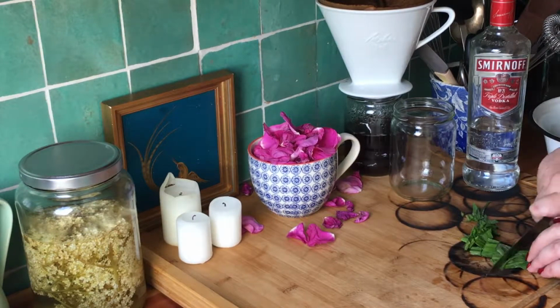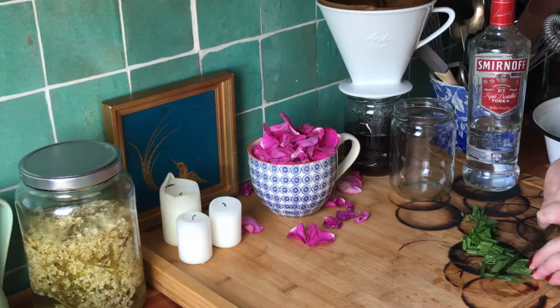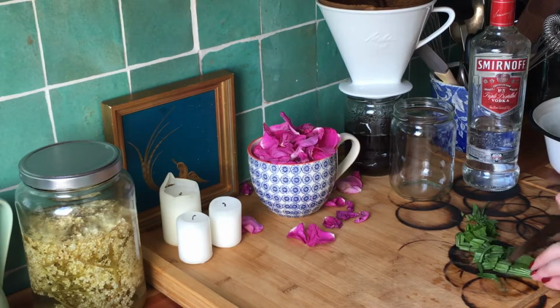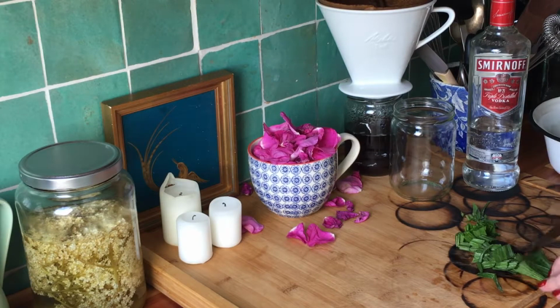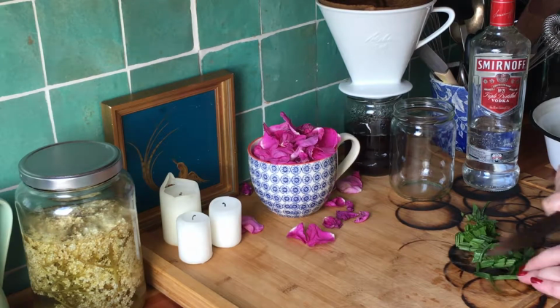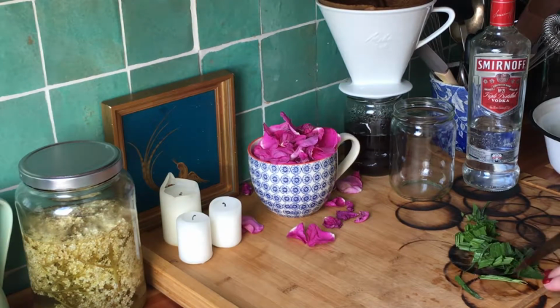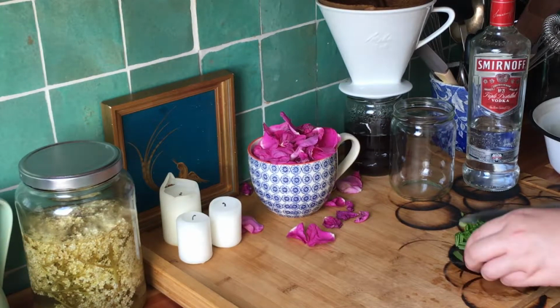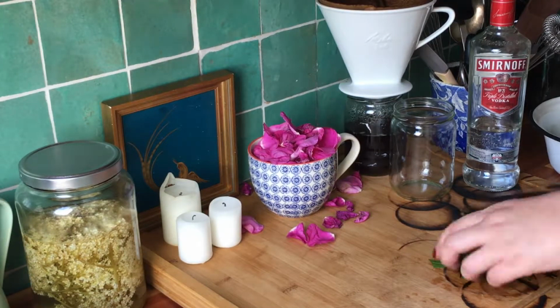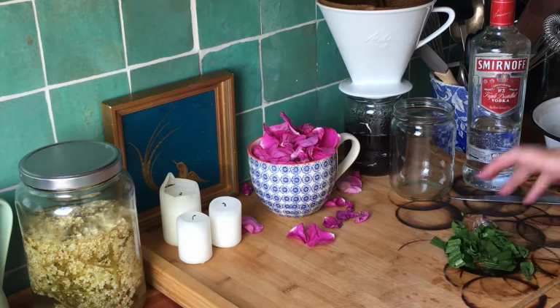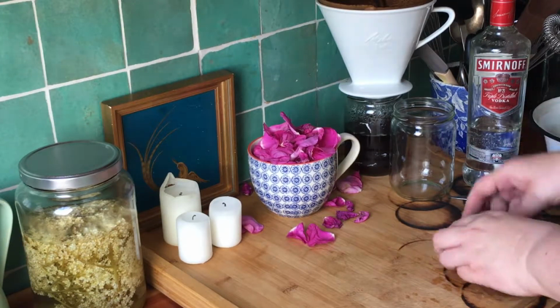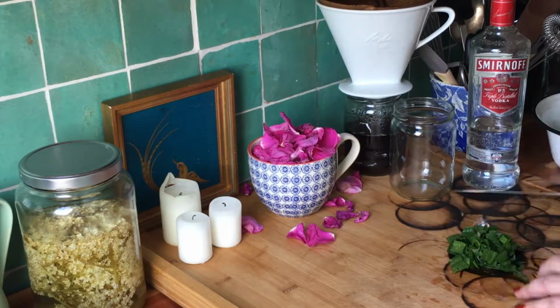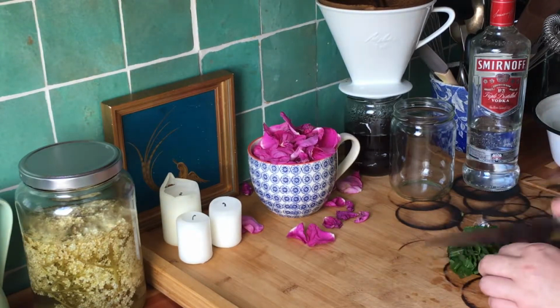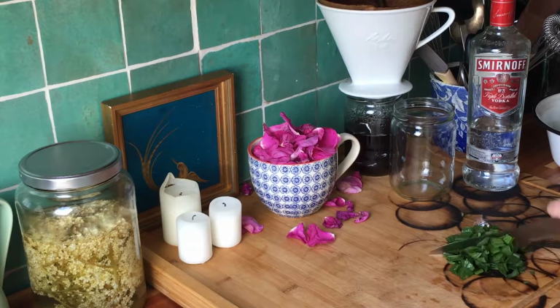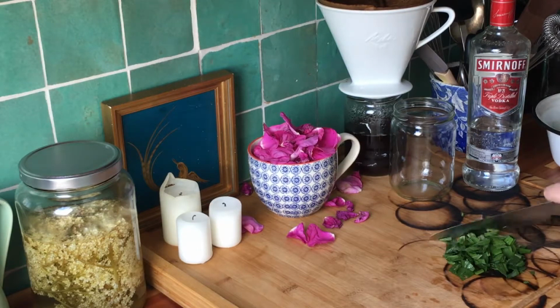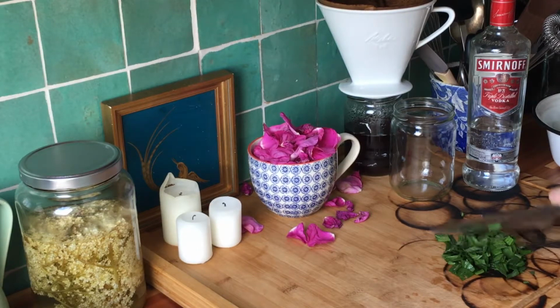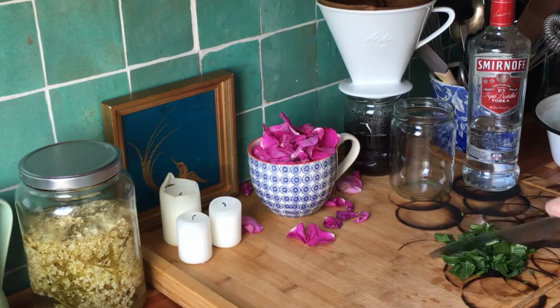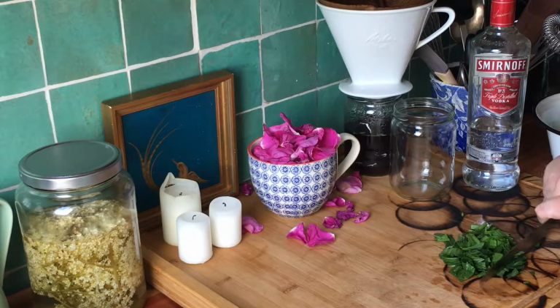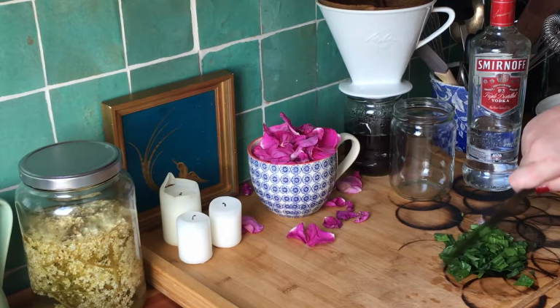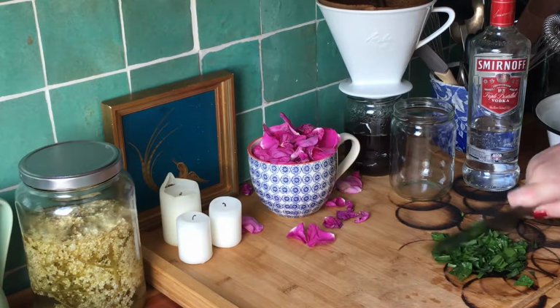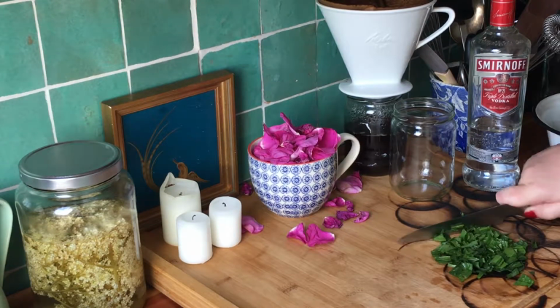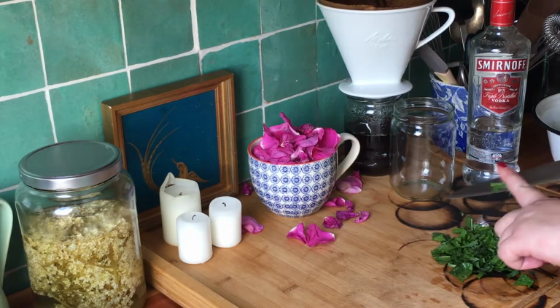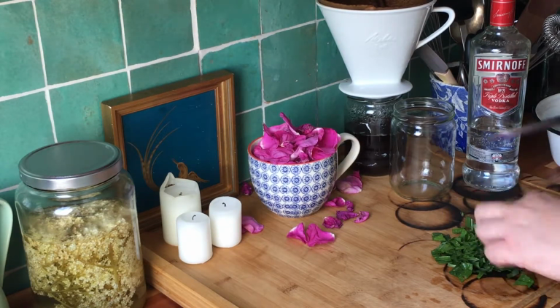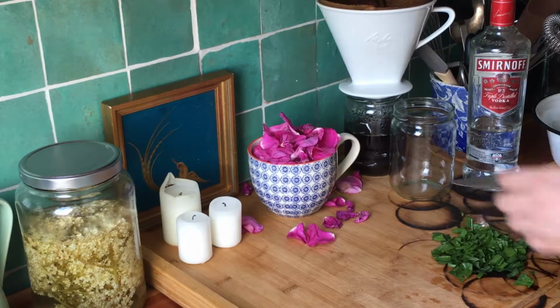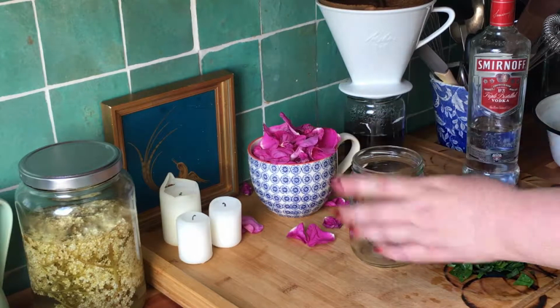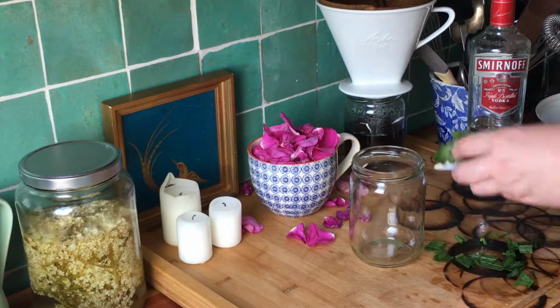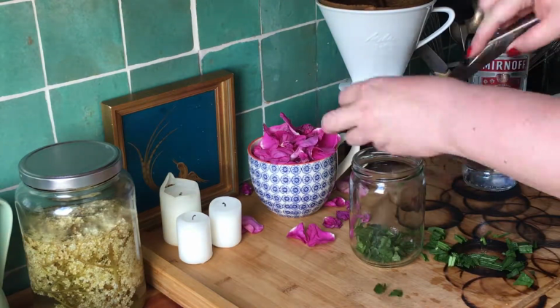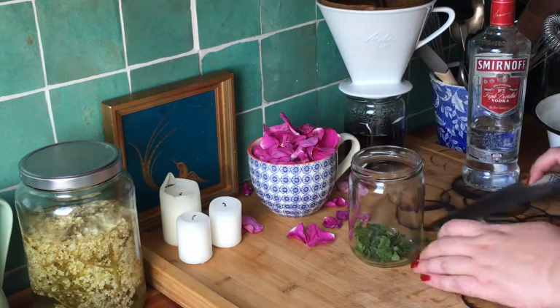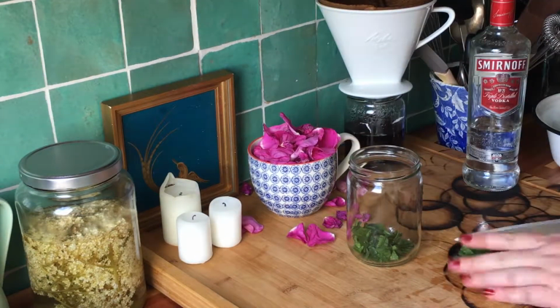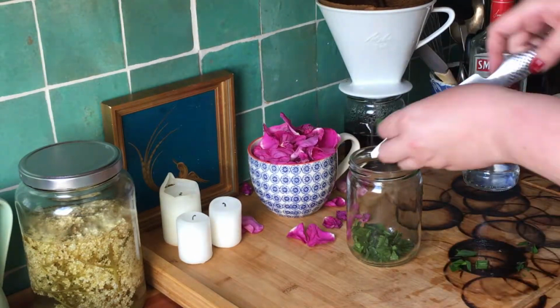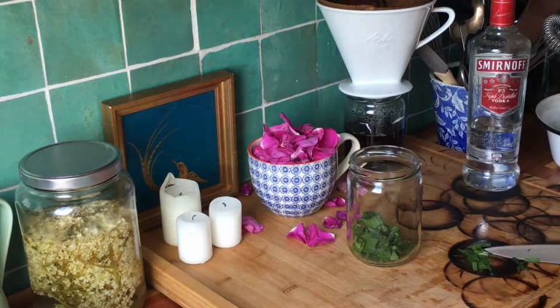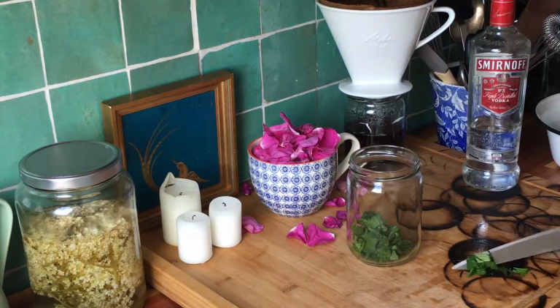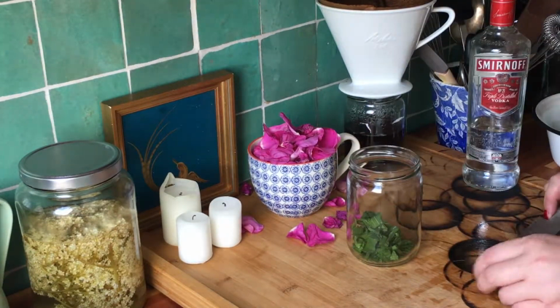Wash the ribwort thoroughly and chop finely. Mix with 40% alcohol and keep away from the light.